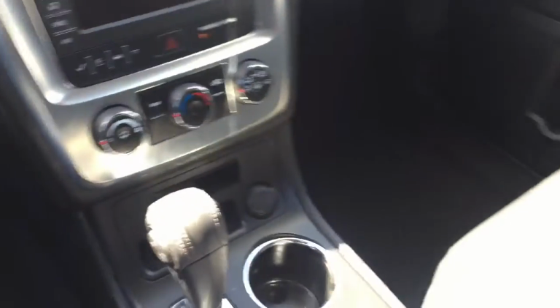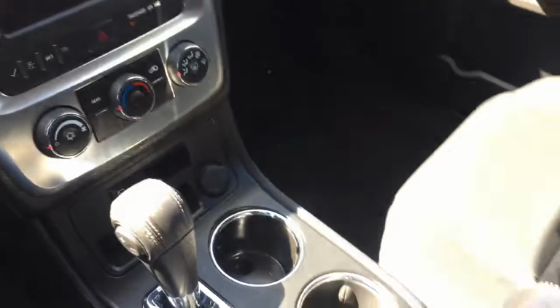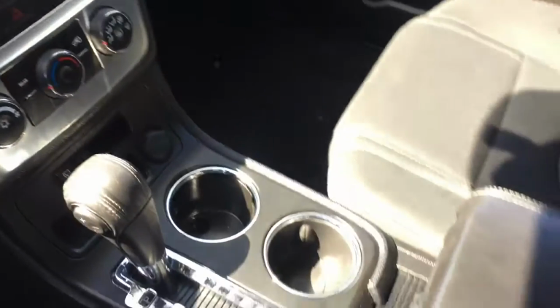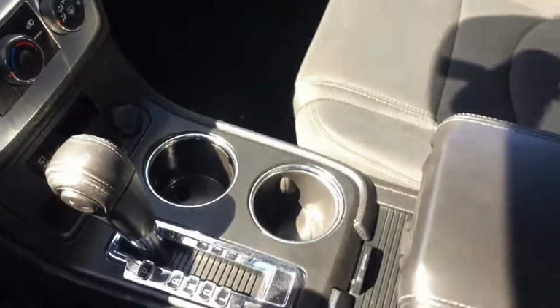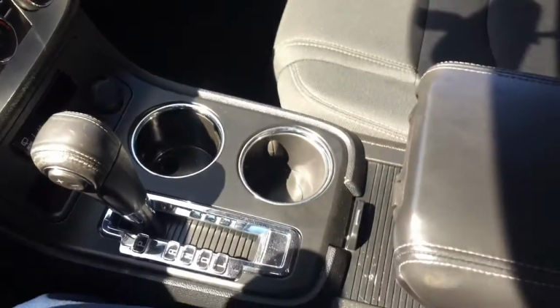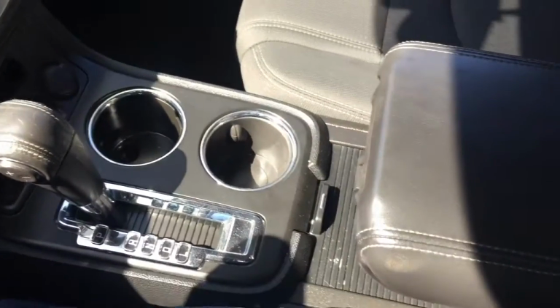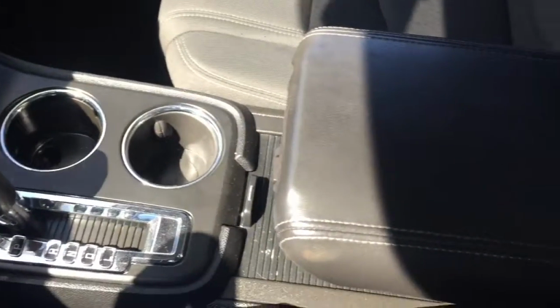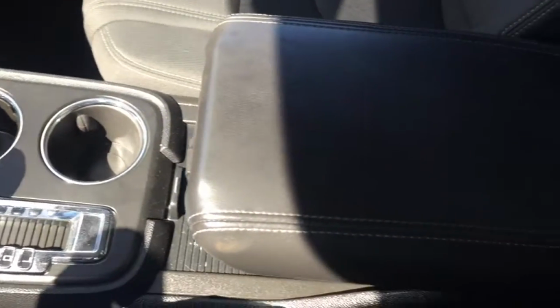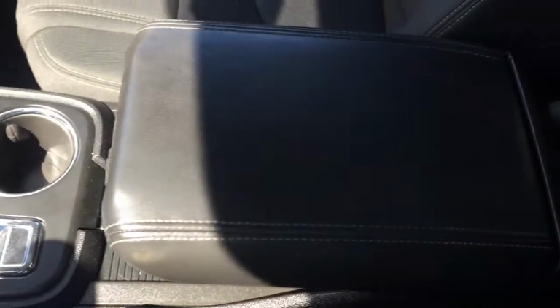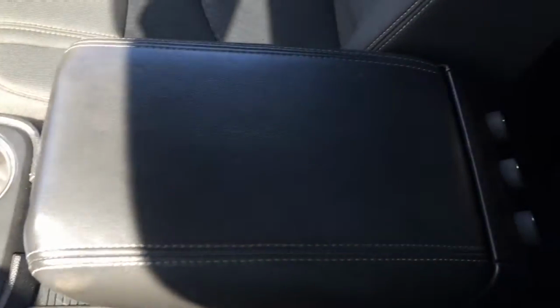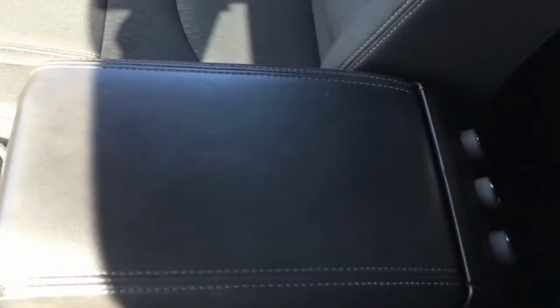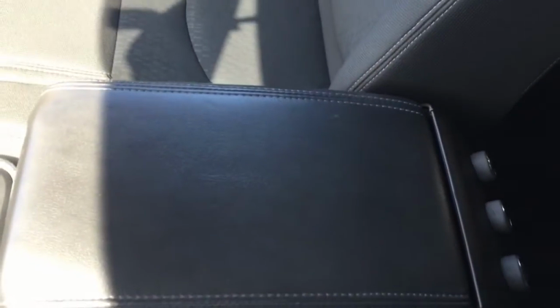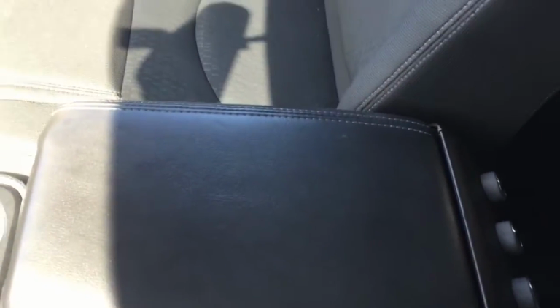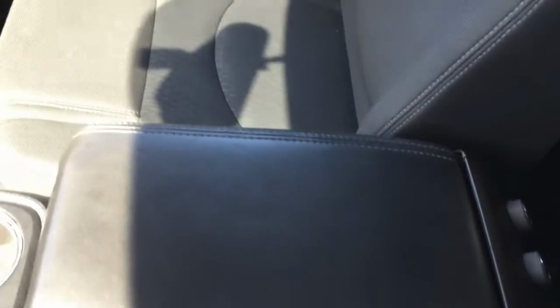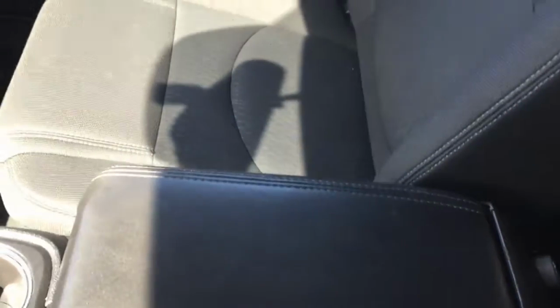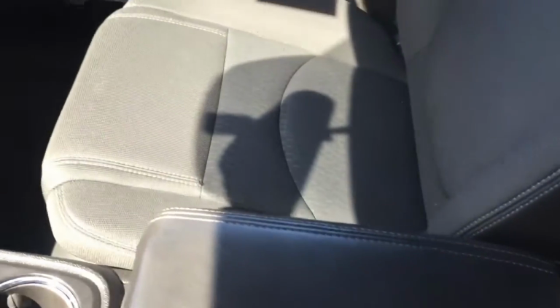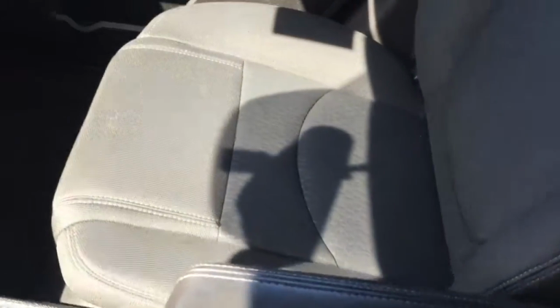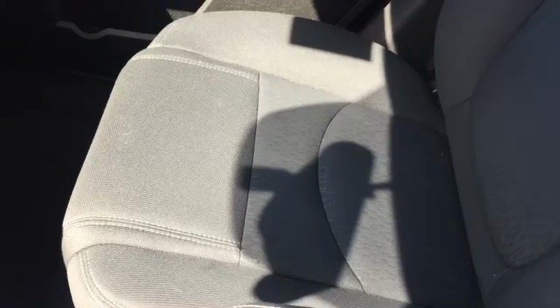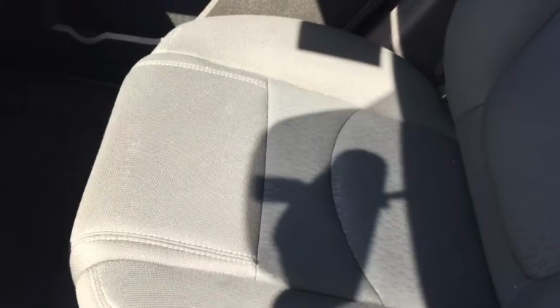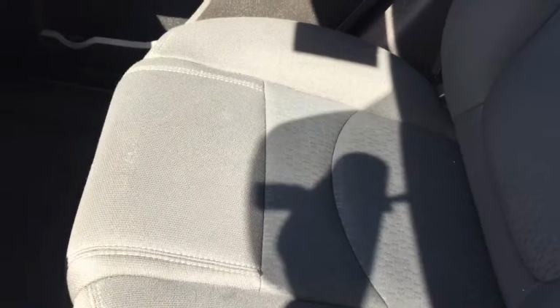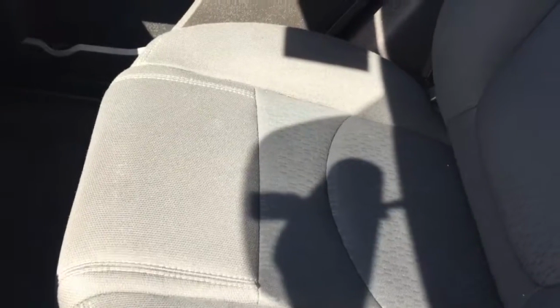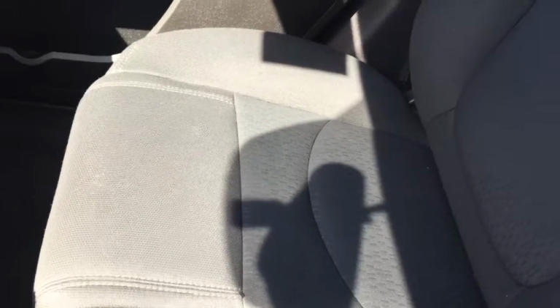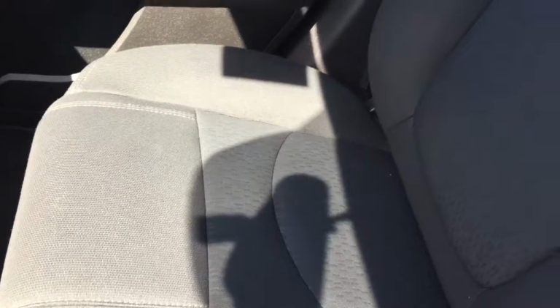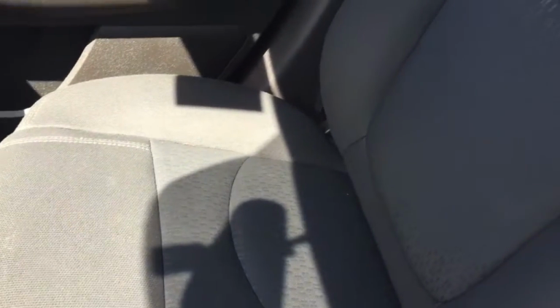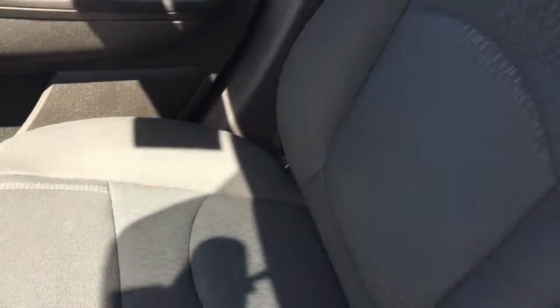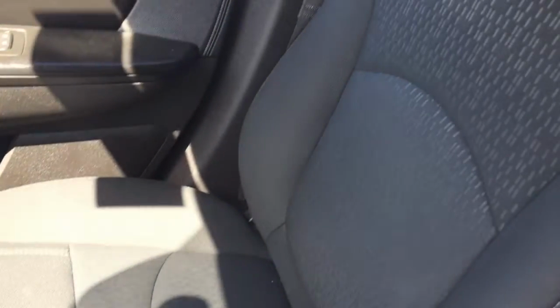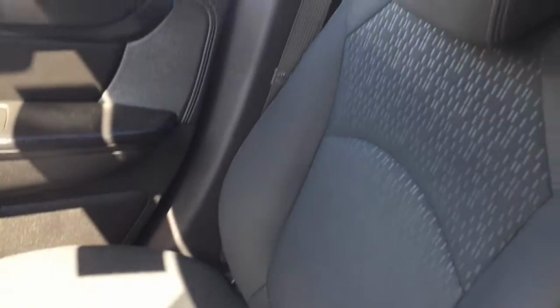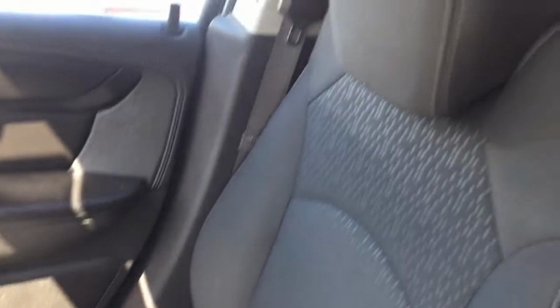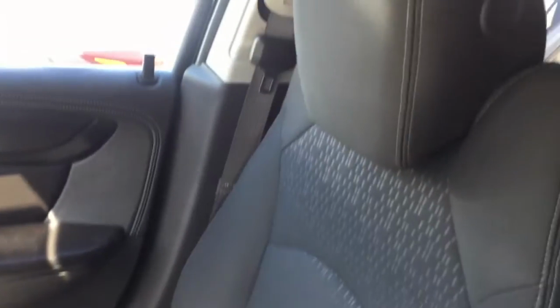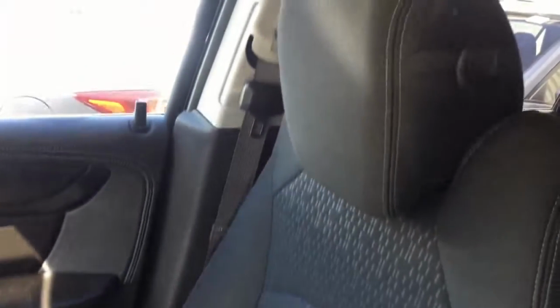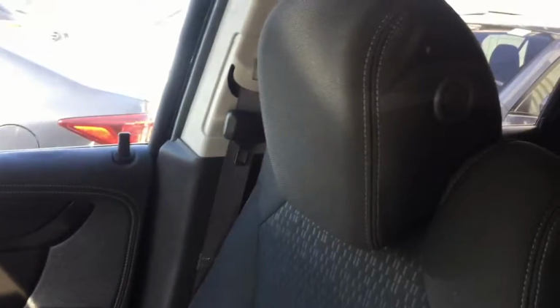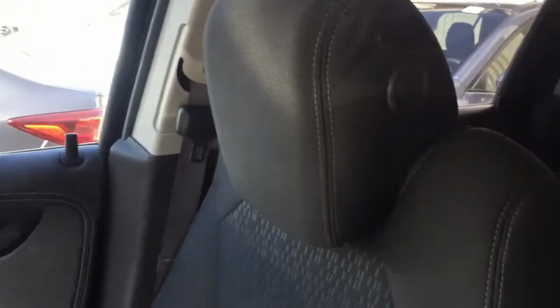Here's a look at your interior, your center console. It's in great condition. Looks like it's leather wrapped in the middle. These are really premium cloth seats here.